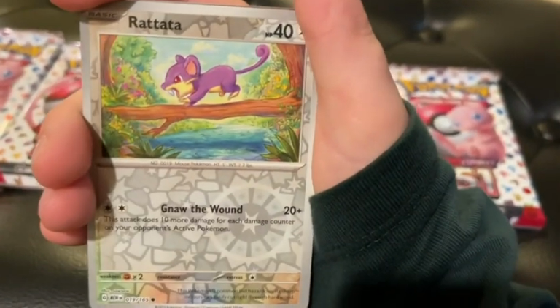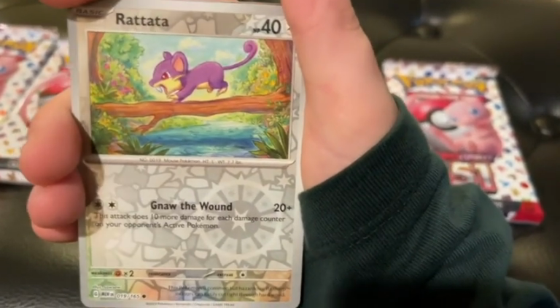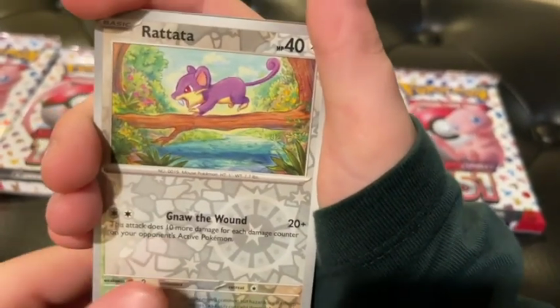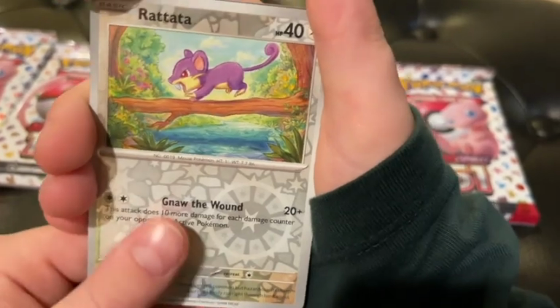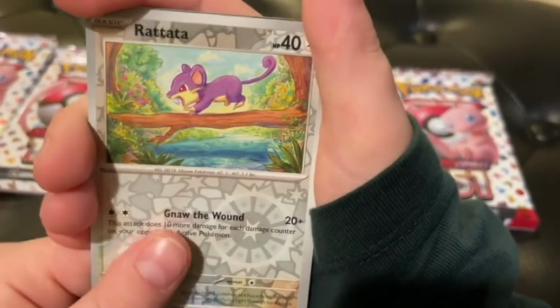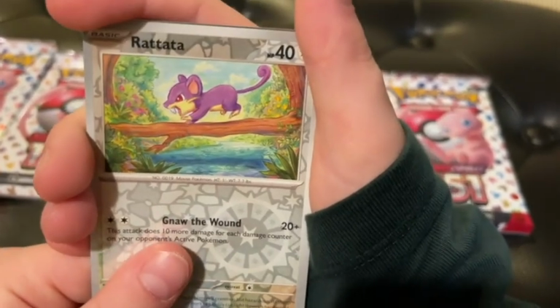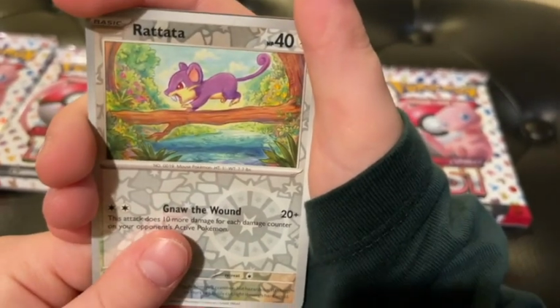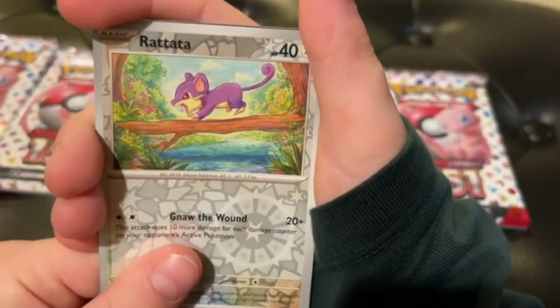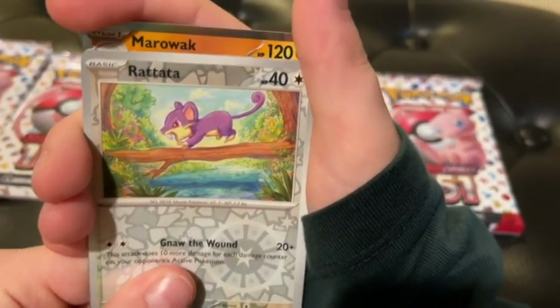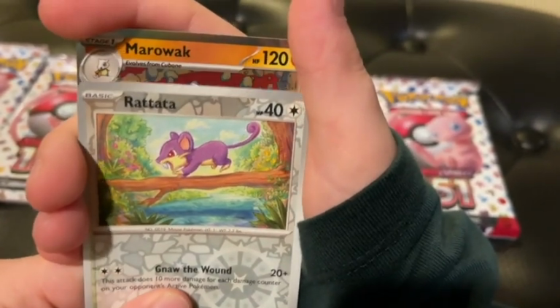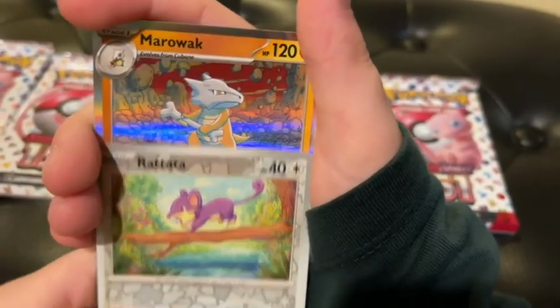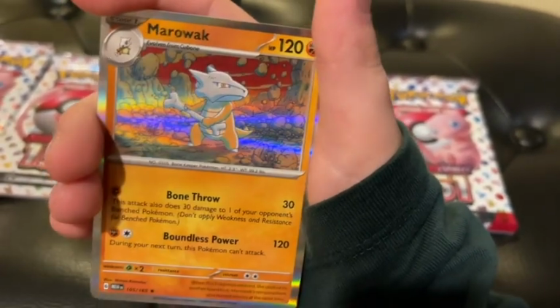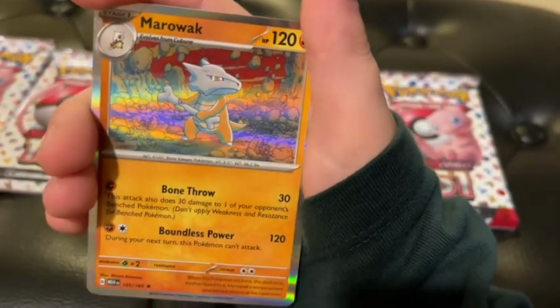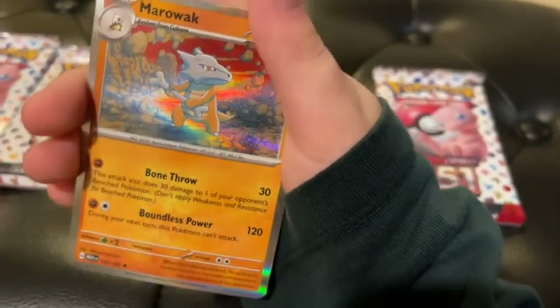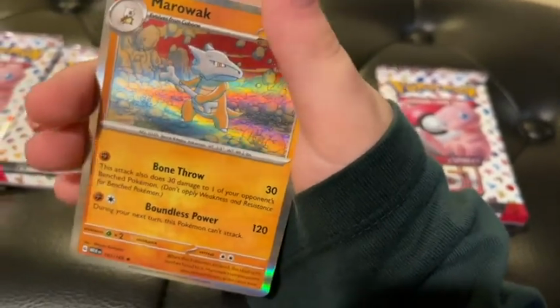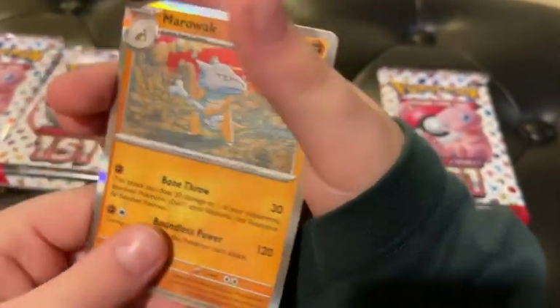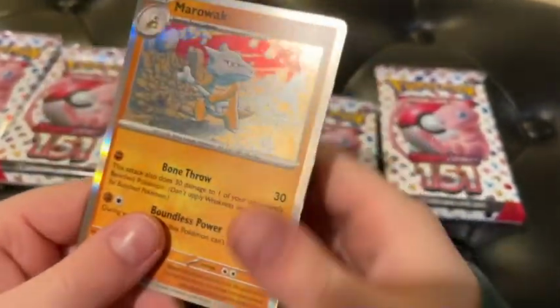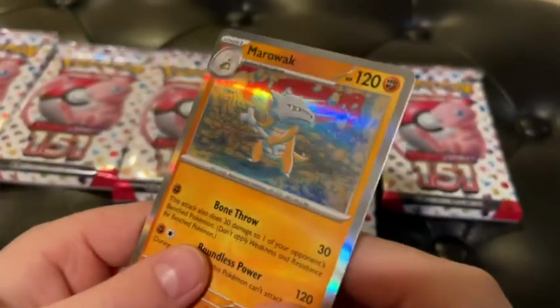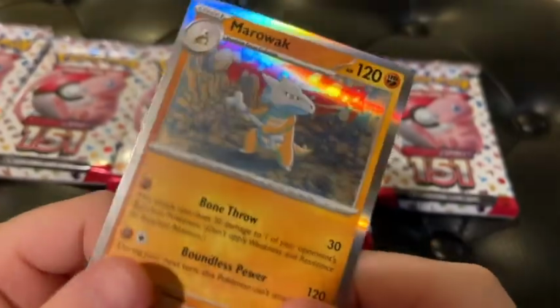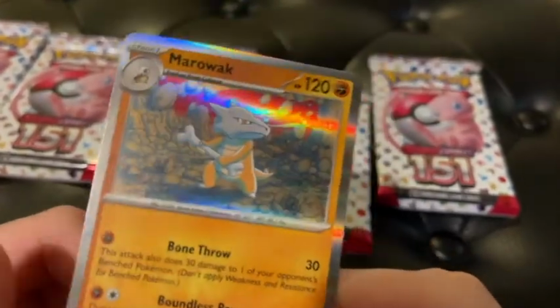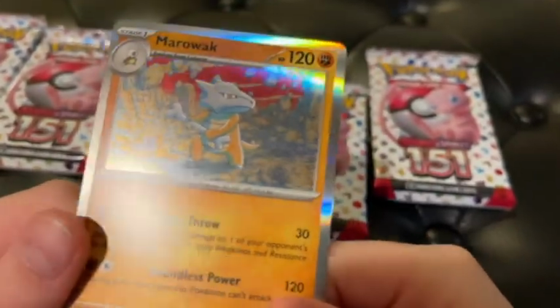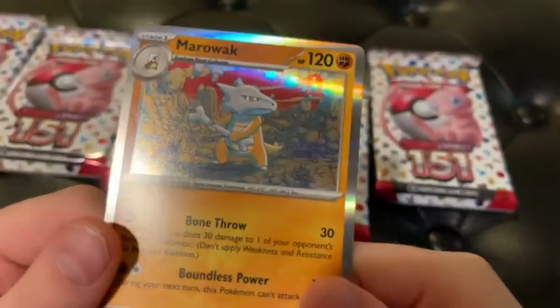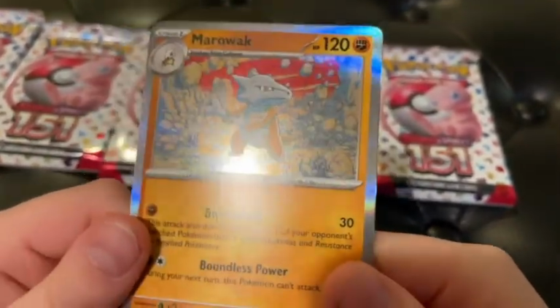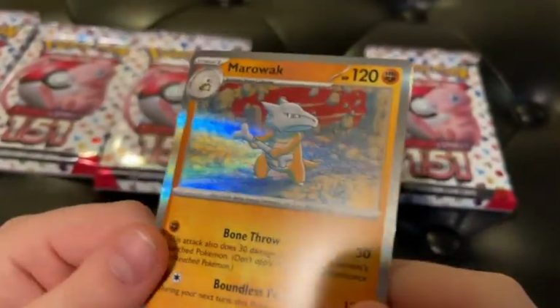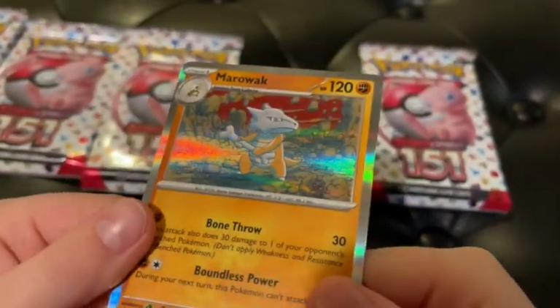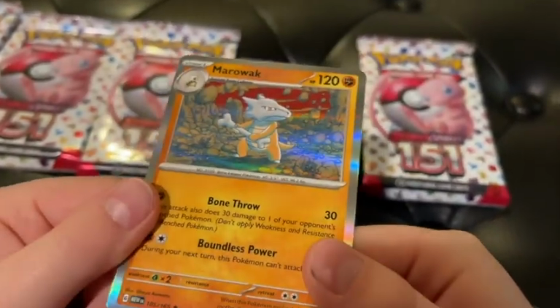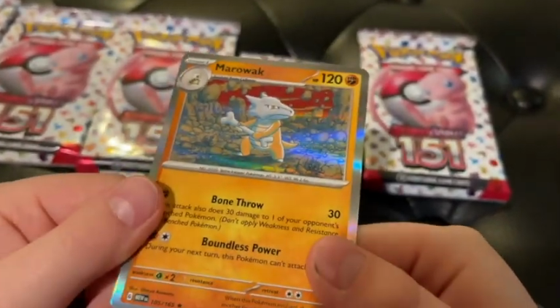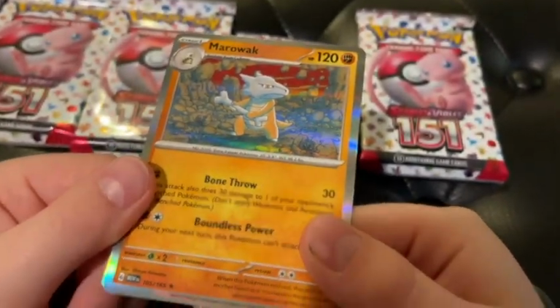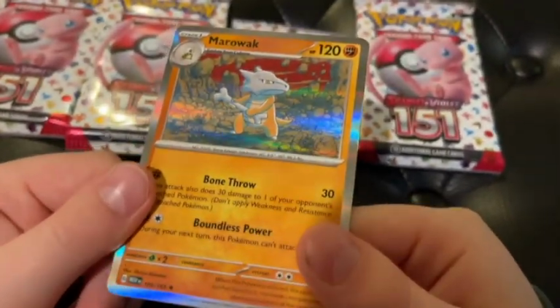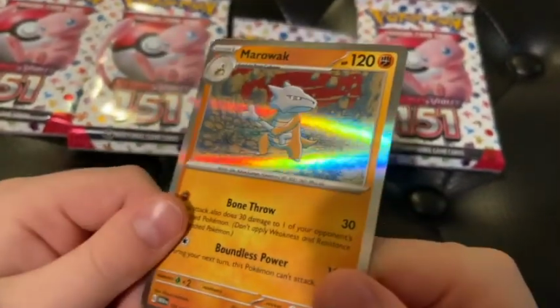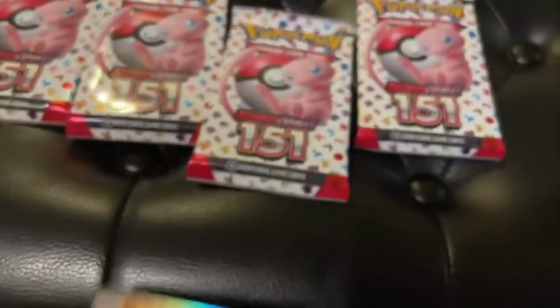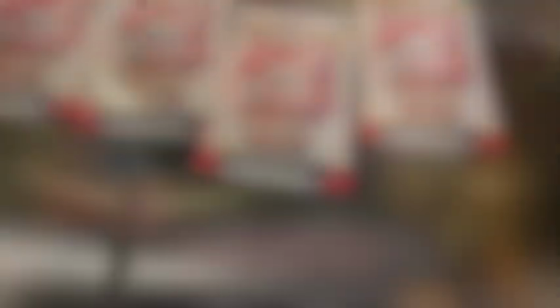Ratata Reverse. And we have a Marowak as our Holo Rare. Doesn't that look sick — that art? Ew.